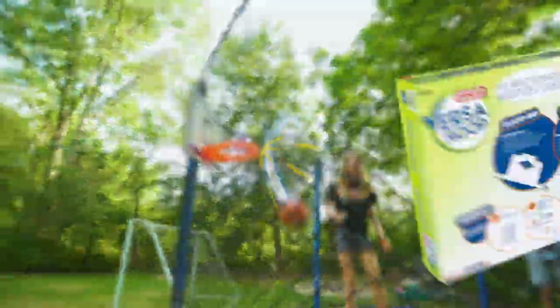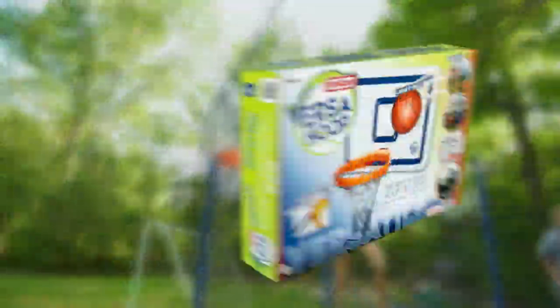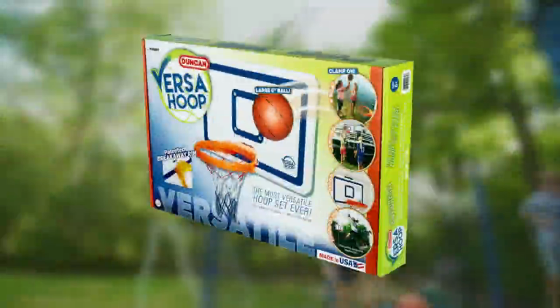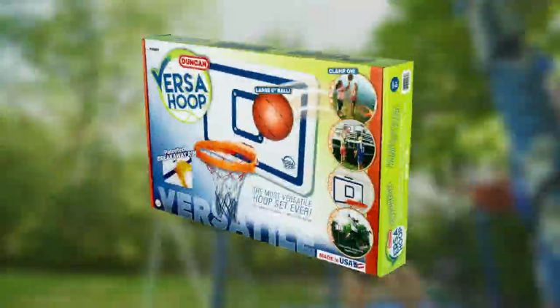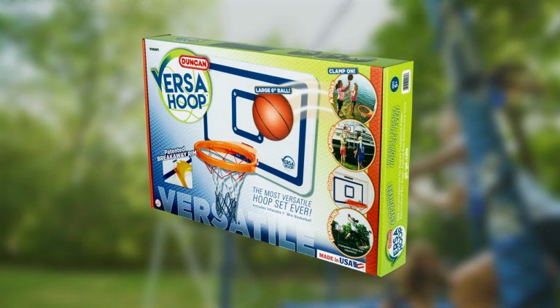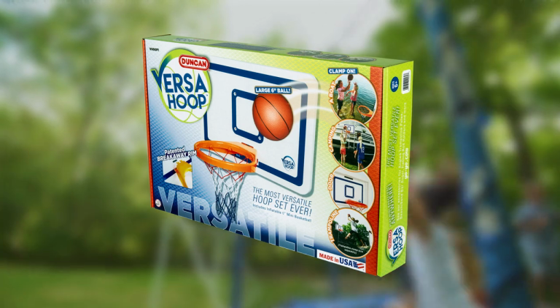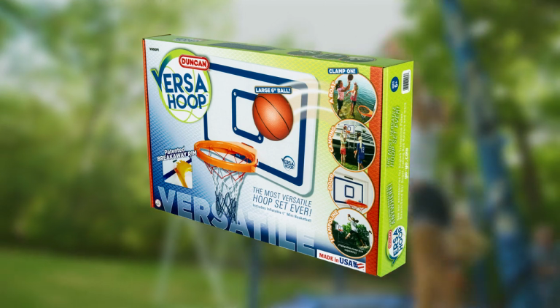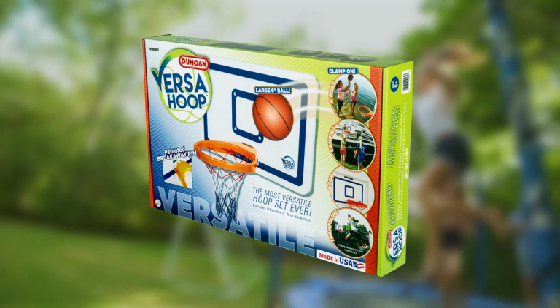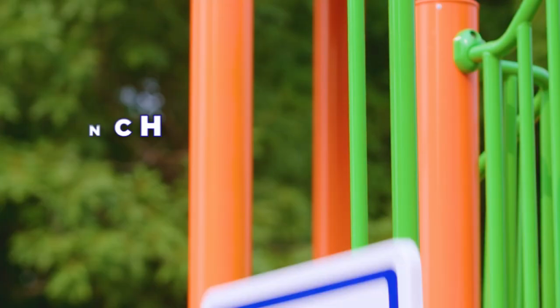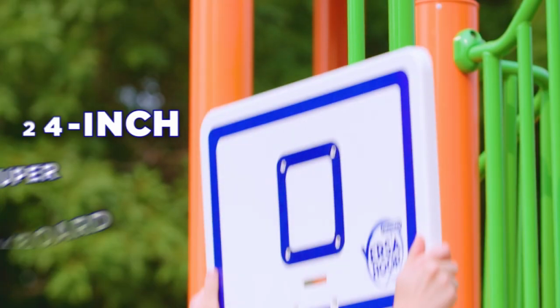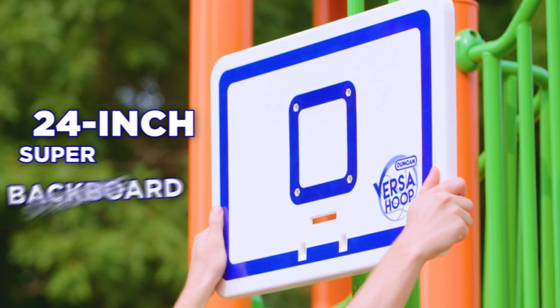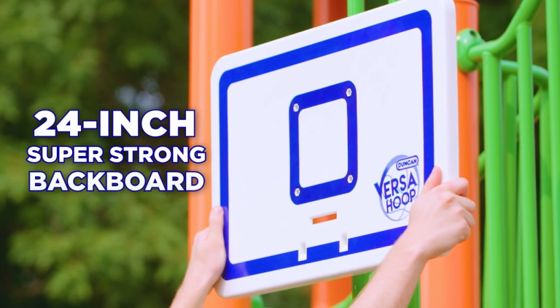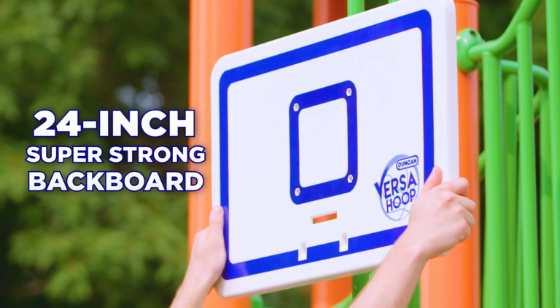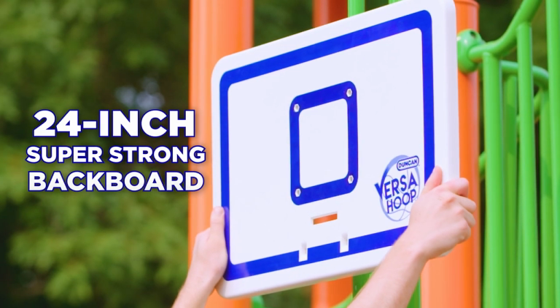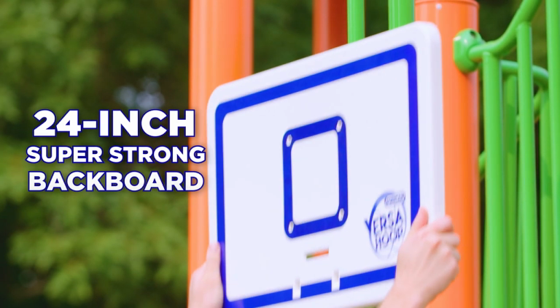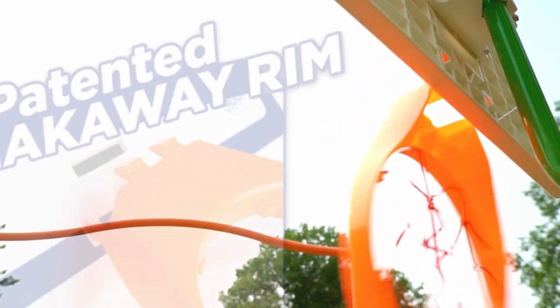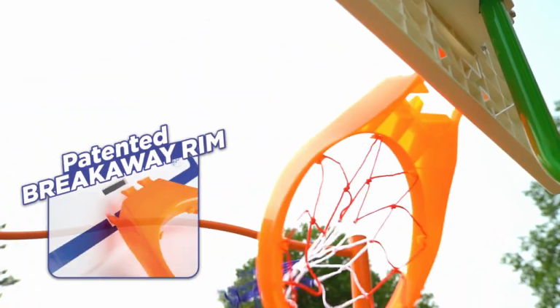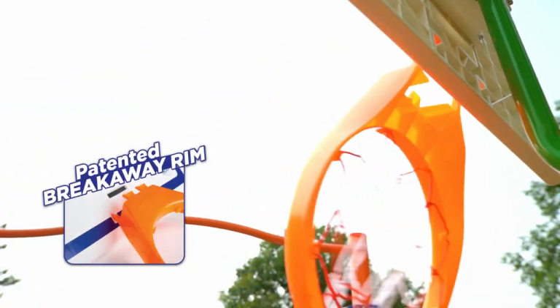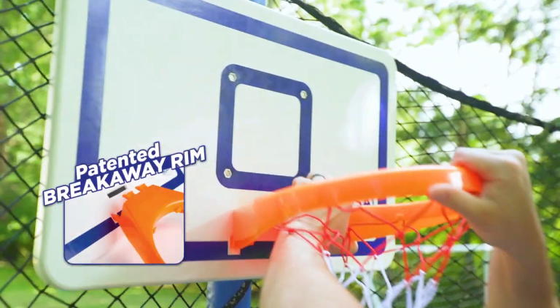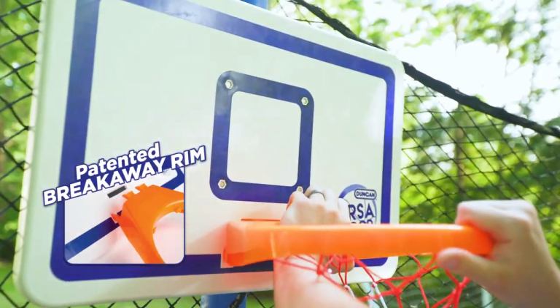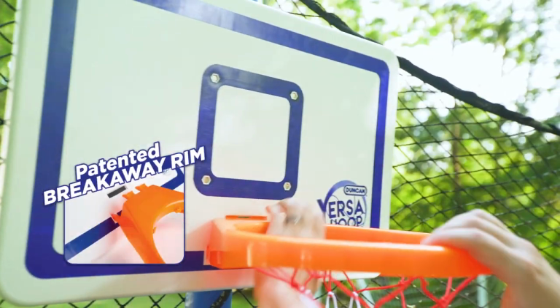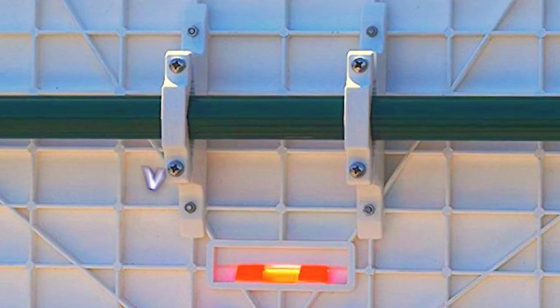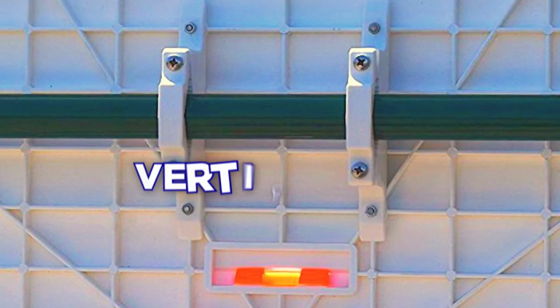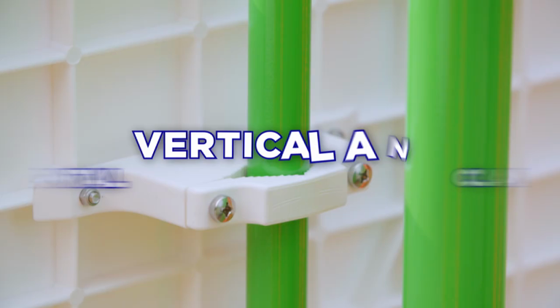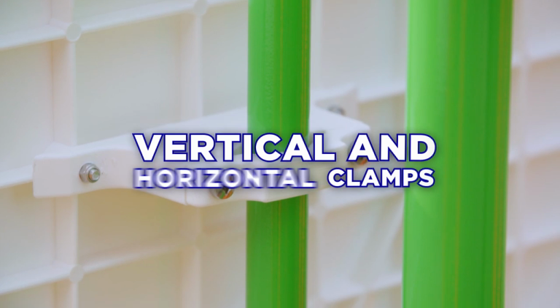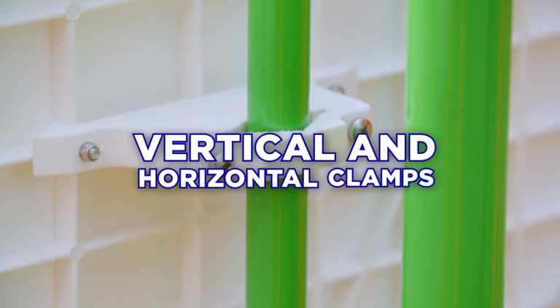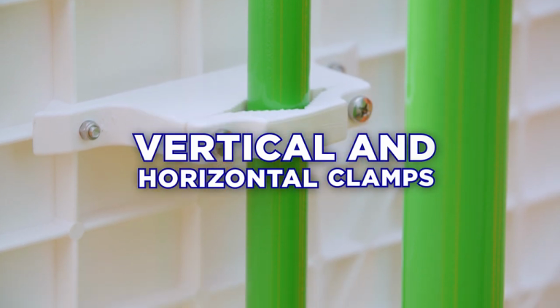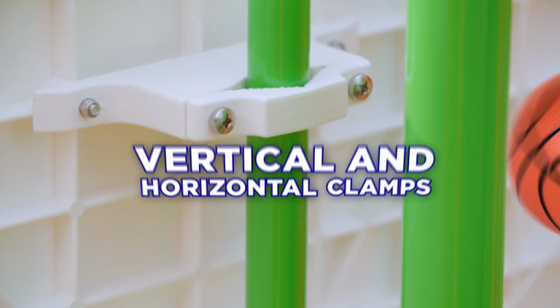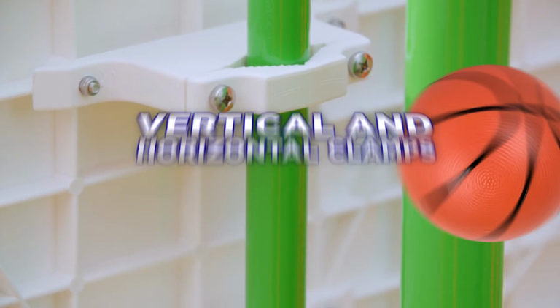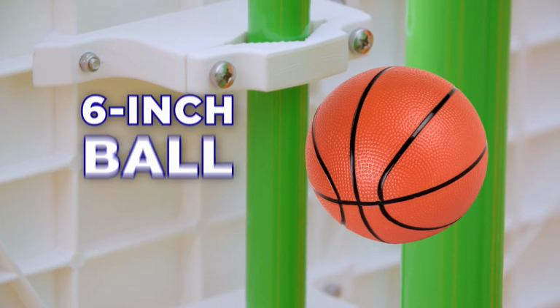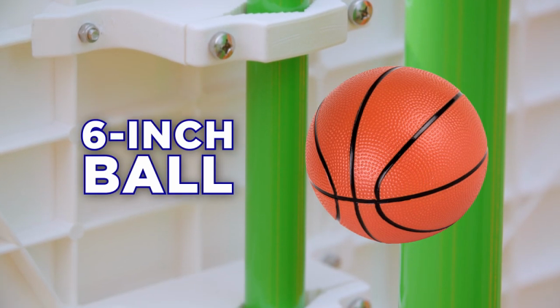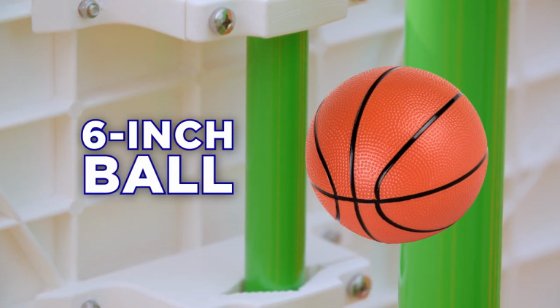VersaHoop comes with all you need: a 24-inch super-strong backboard, a patented breakaway rim, vertical and horizontal clamps, and a 6-inch ball.